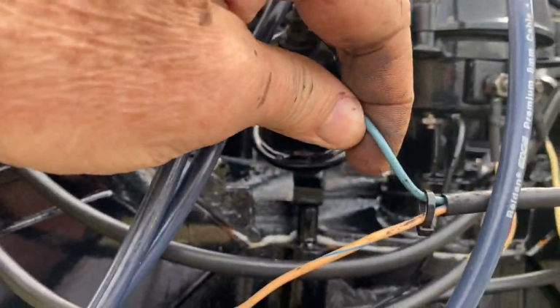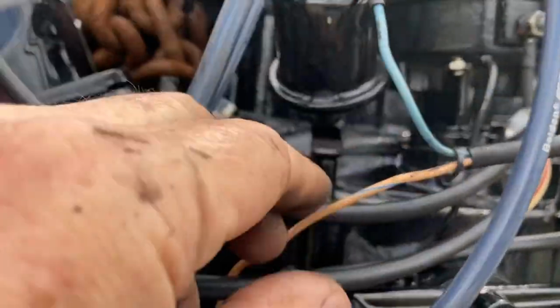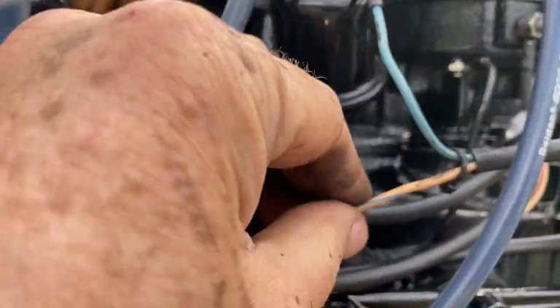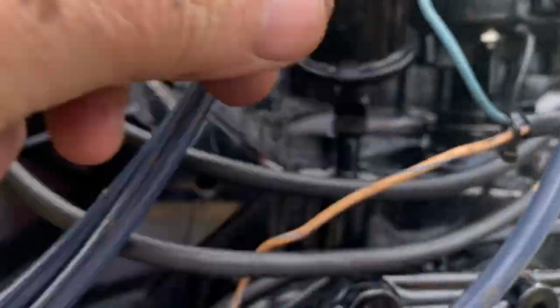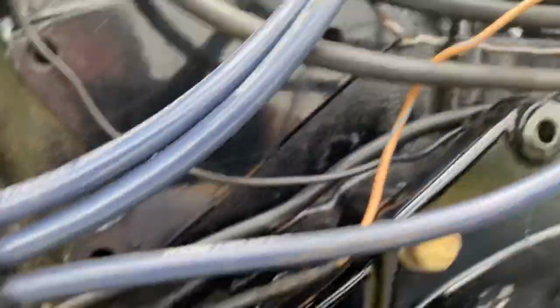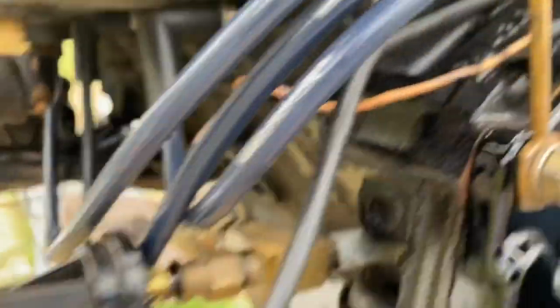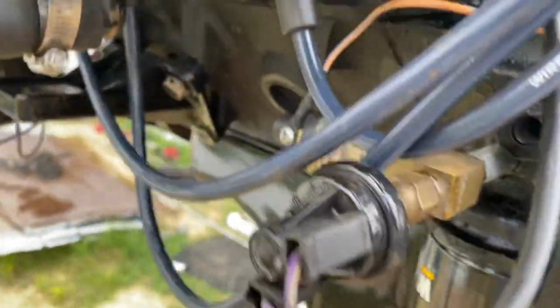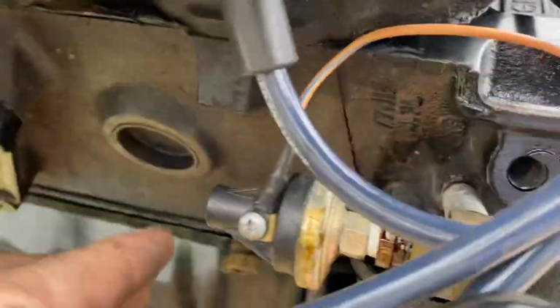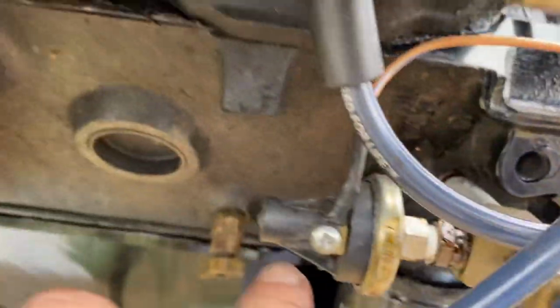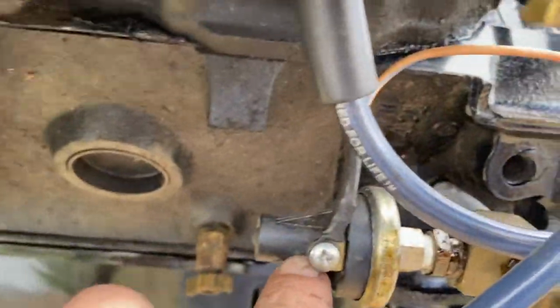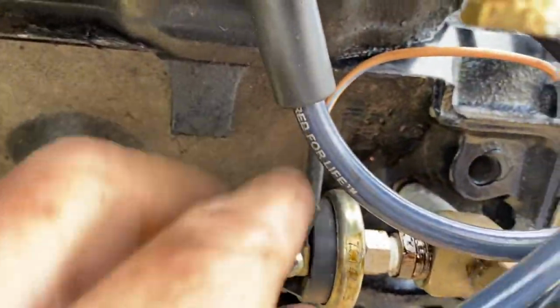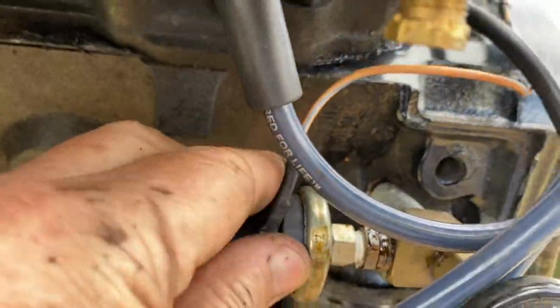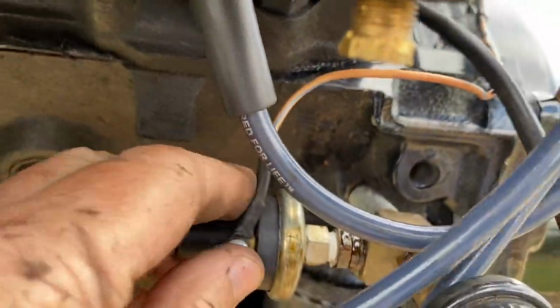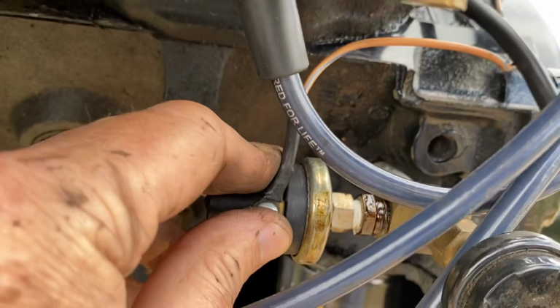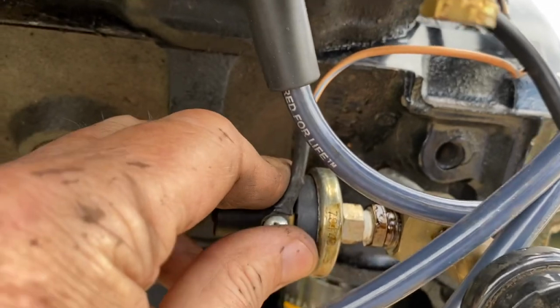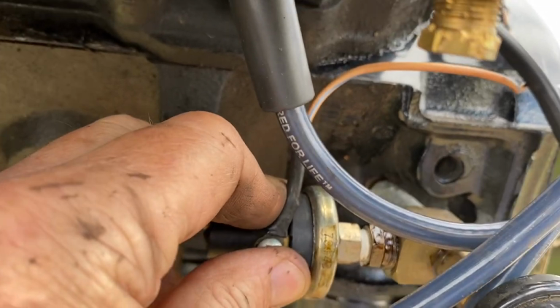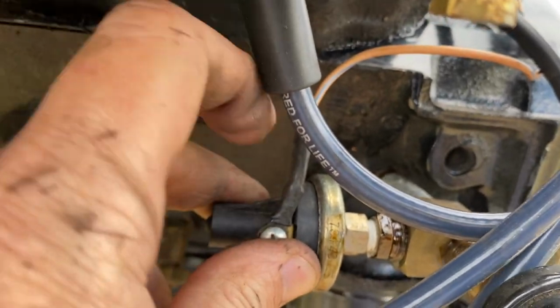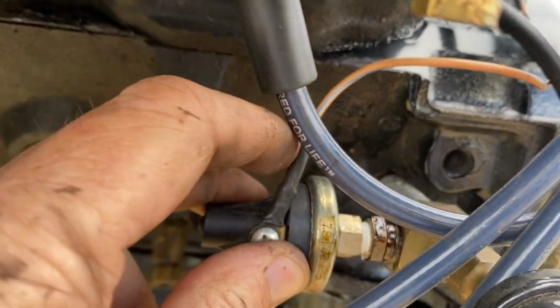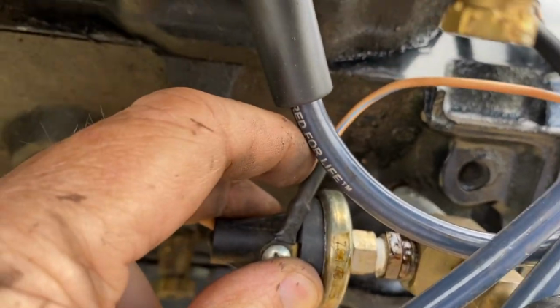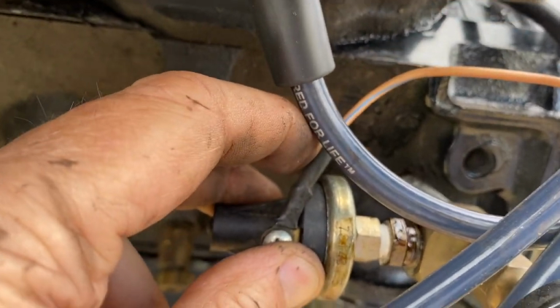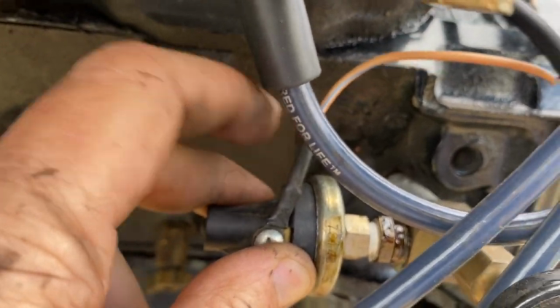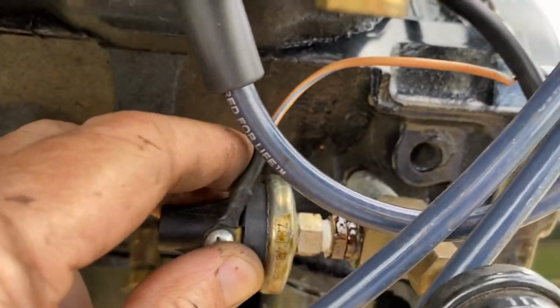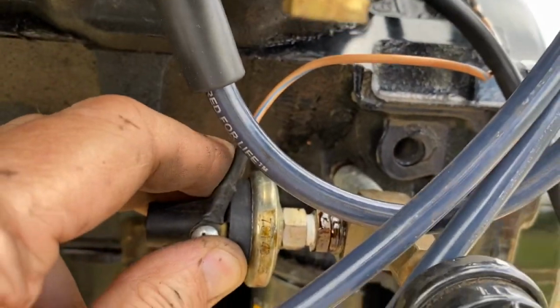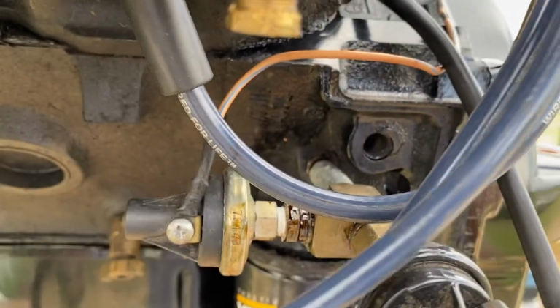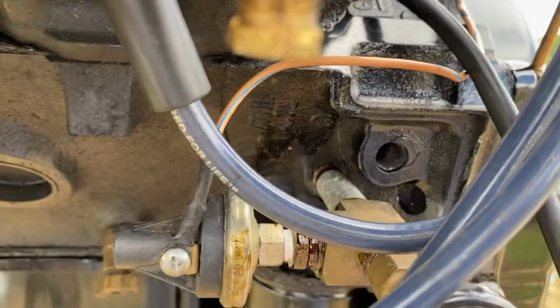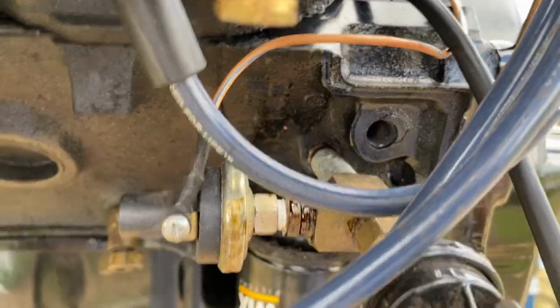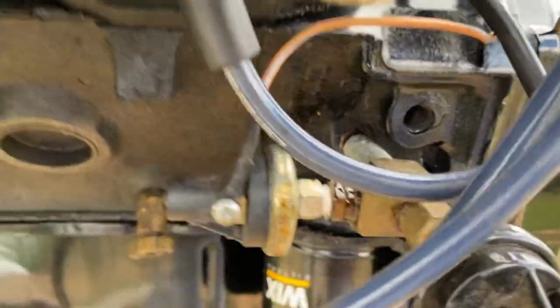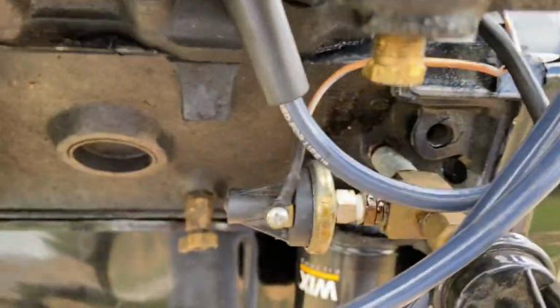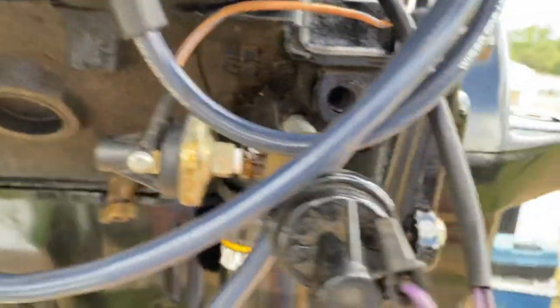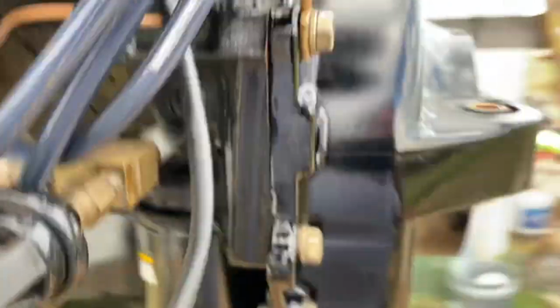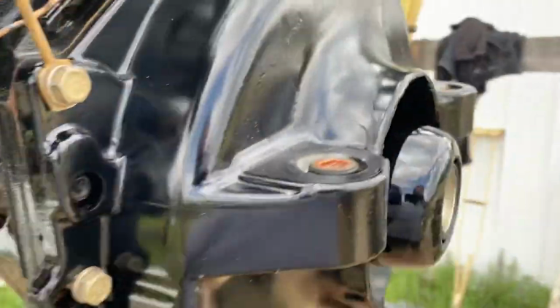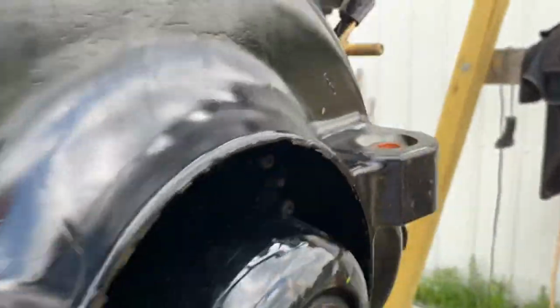There's your oil pressure sending unit that makes your gauge work via the blue wire. The tan with the blue stripe goes to another oil pressure switch, which is your alarm. So if your oil pressure drops below a certain amount, this switch will turn on and alert you while your engine is running that you've got low oil pressure.